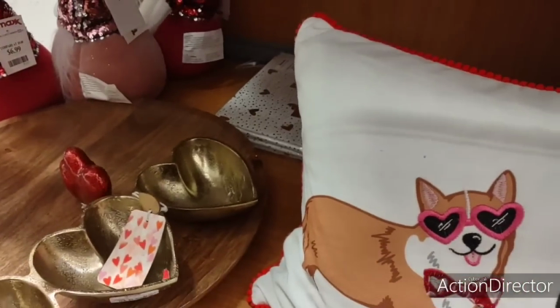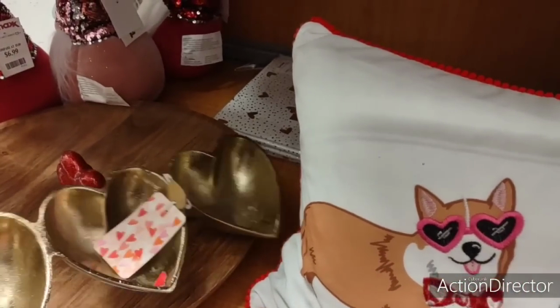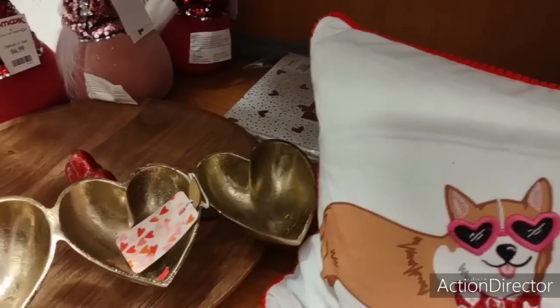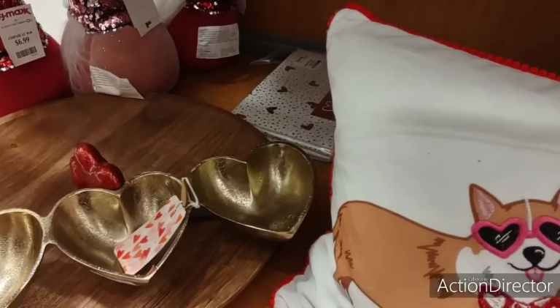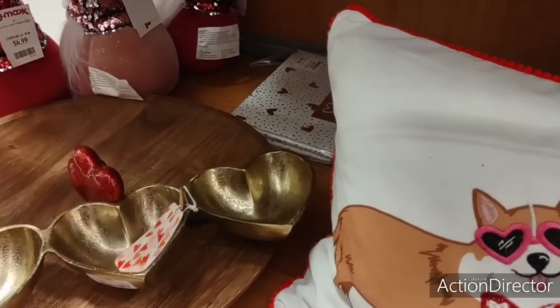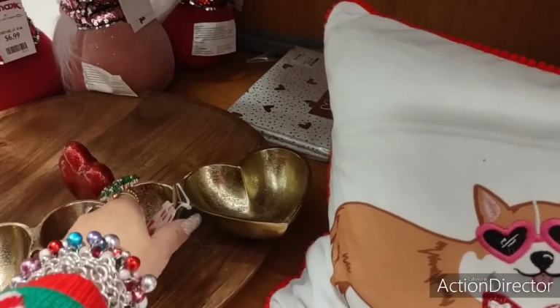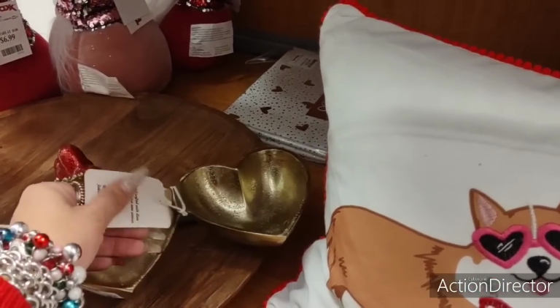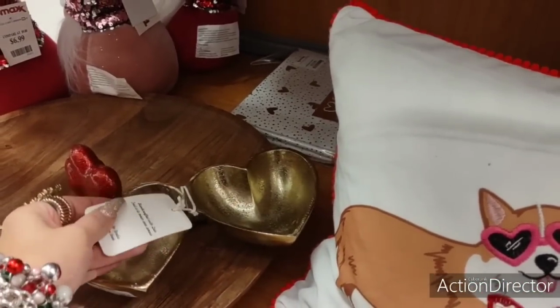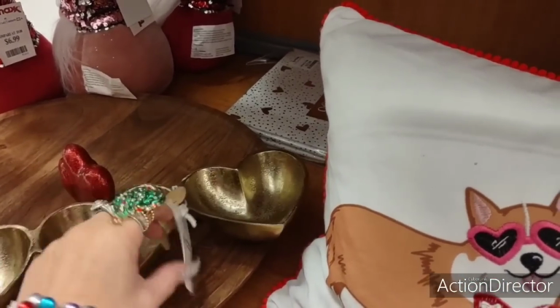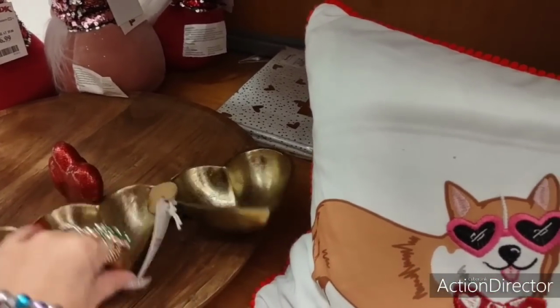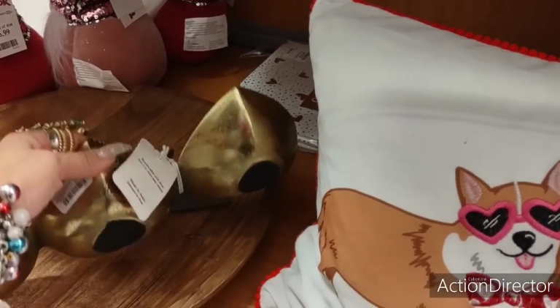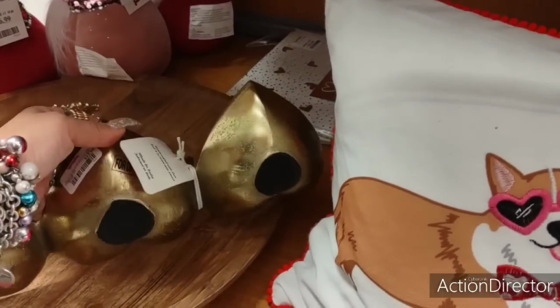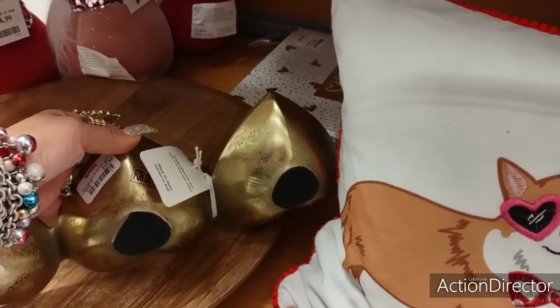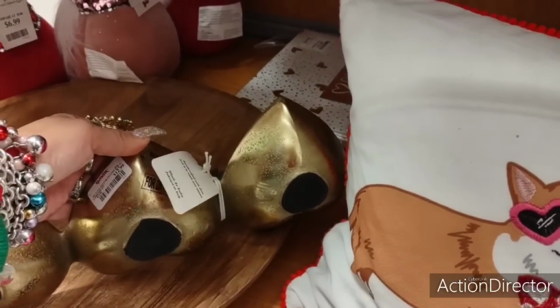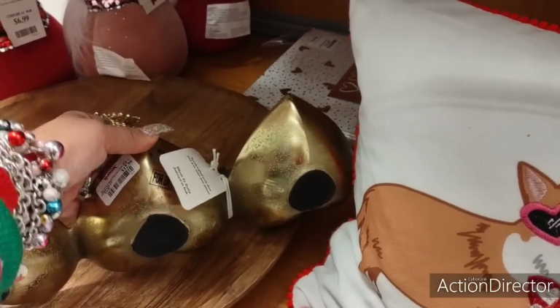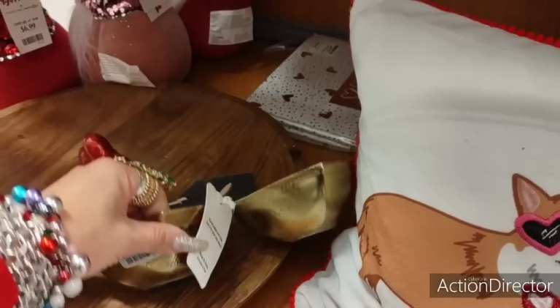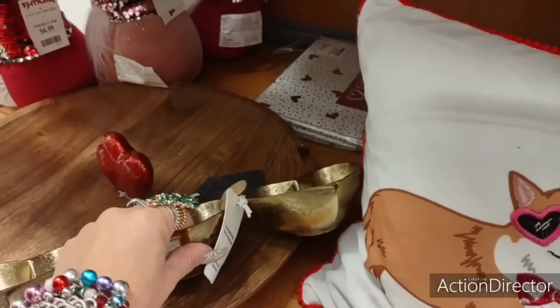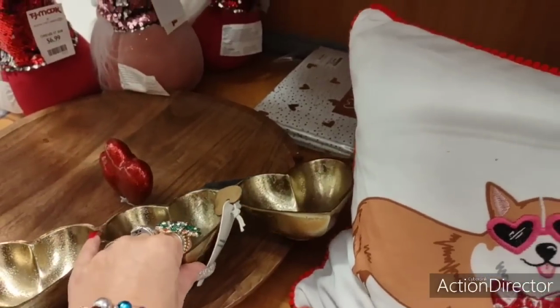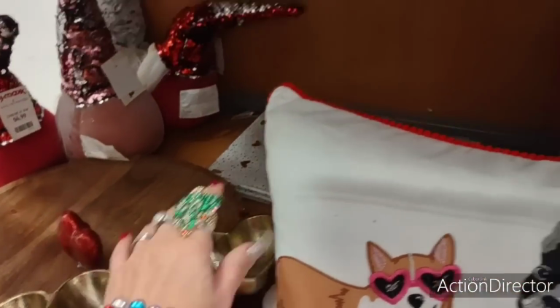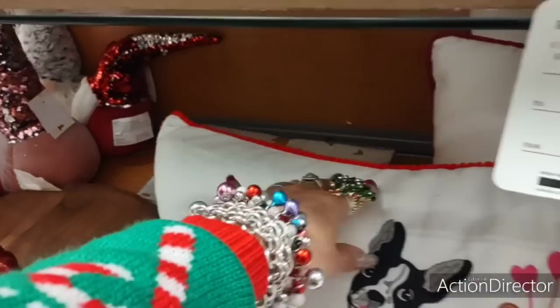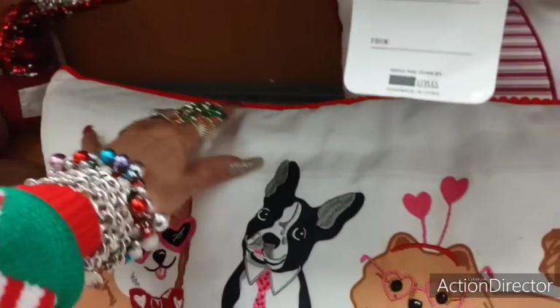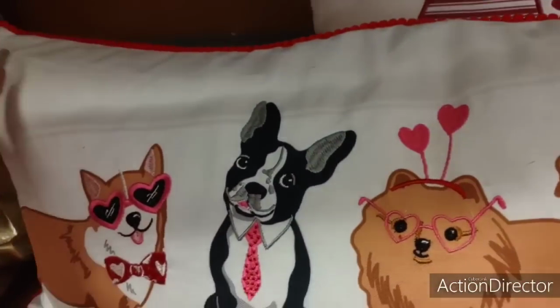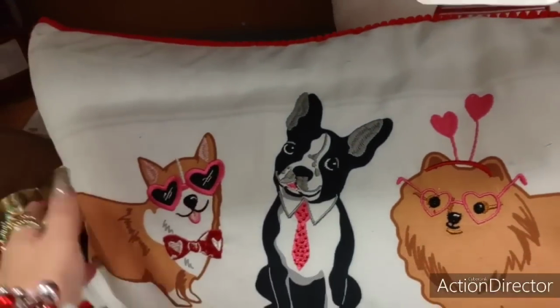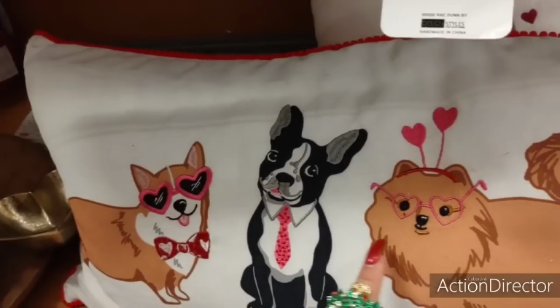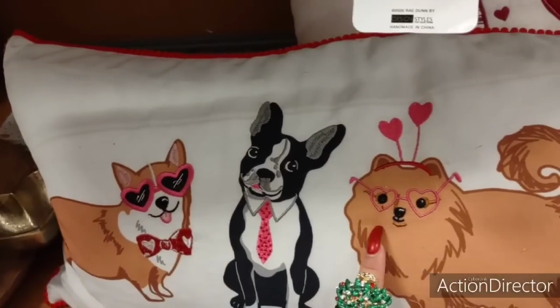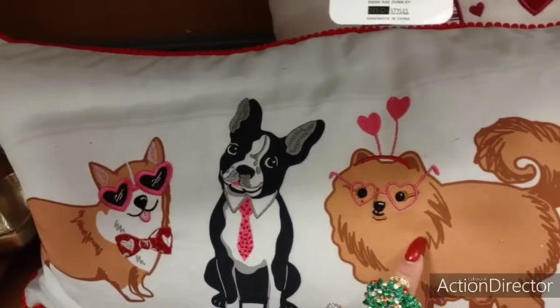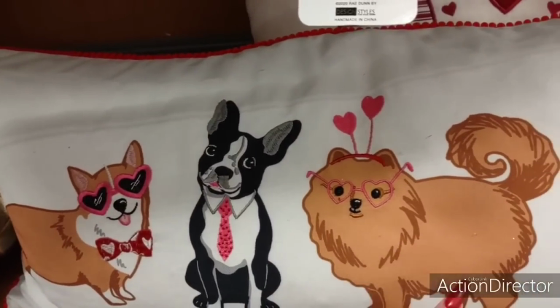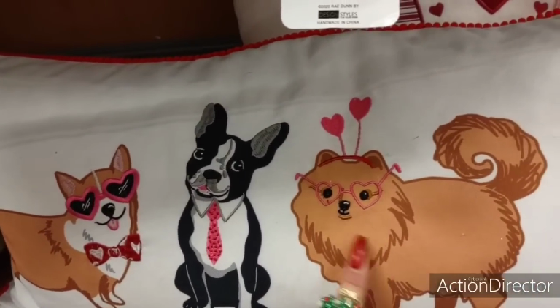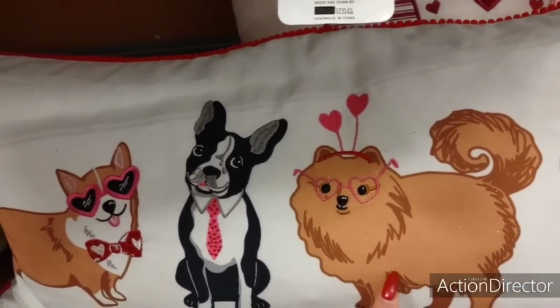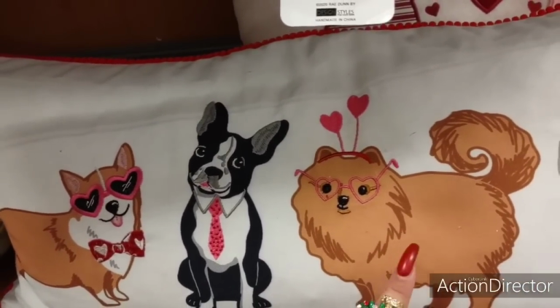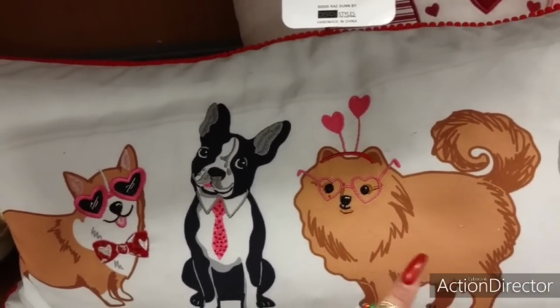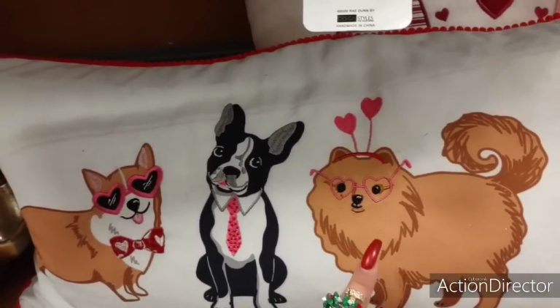I do like this — it's very heavy, it'll last you. $12.99, that's not bad. Look at the doggies — that looks like a chow chow. That looks like my little Reina.